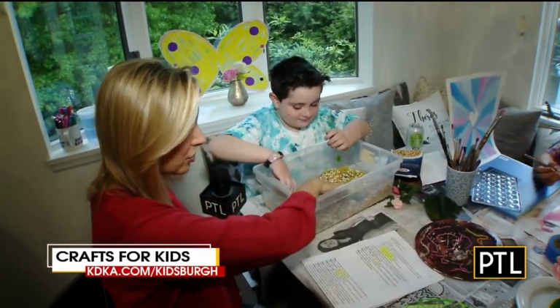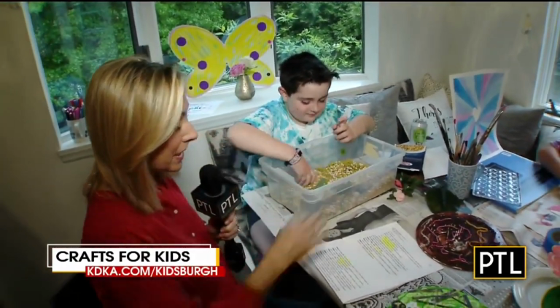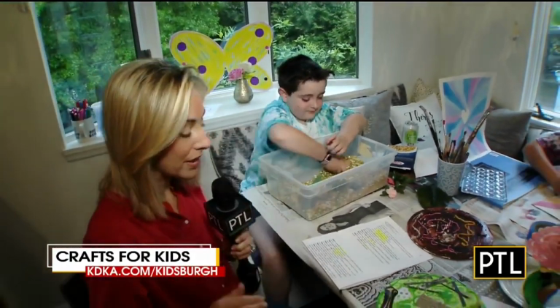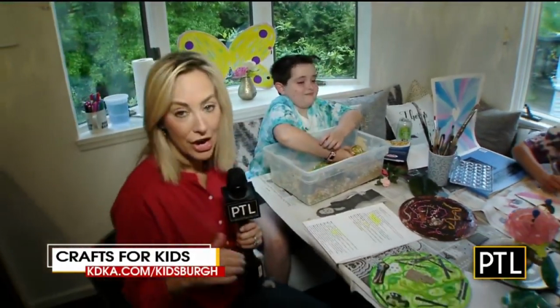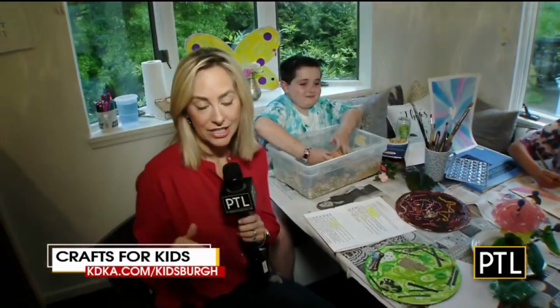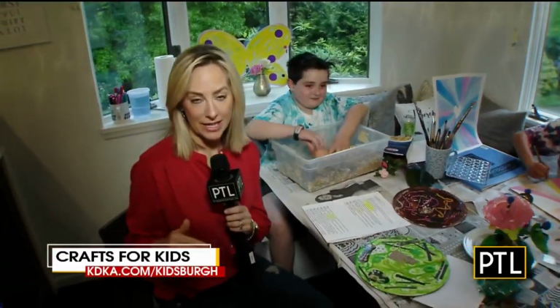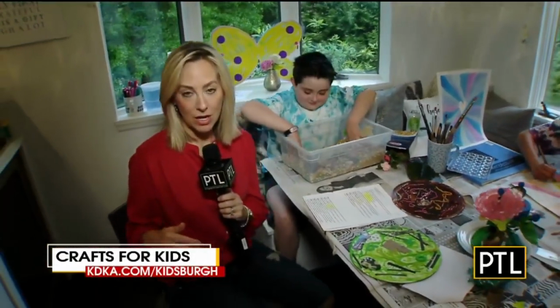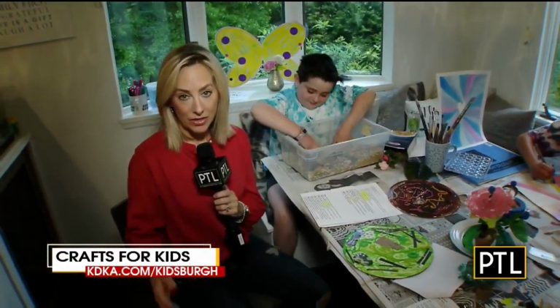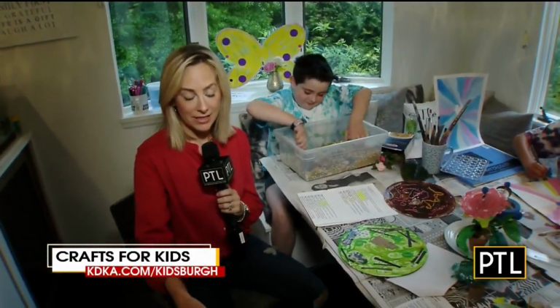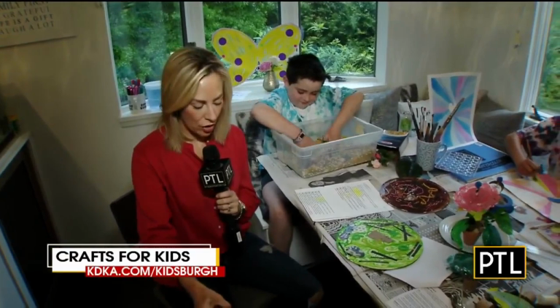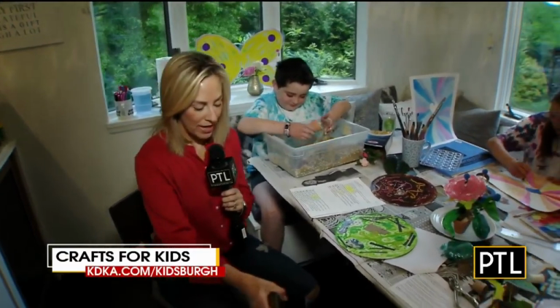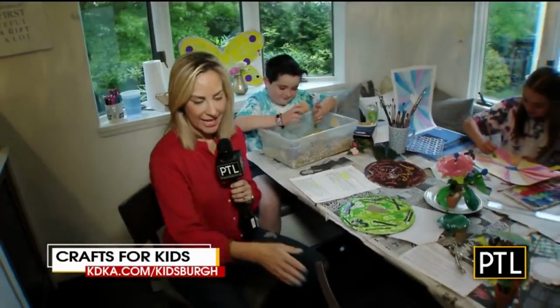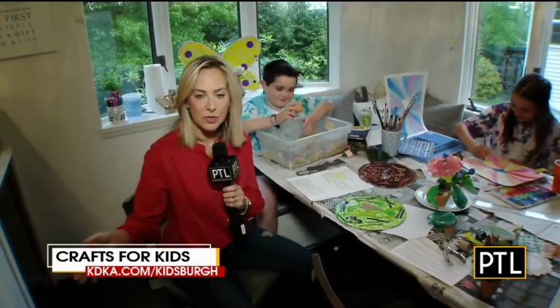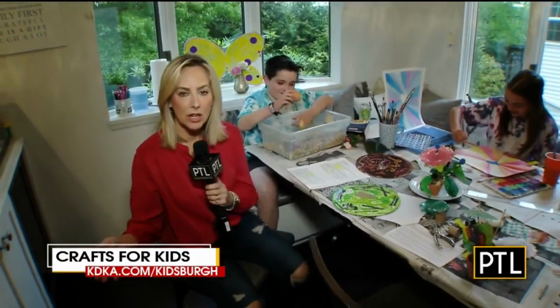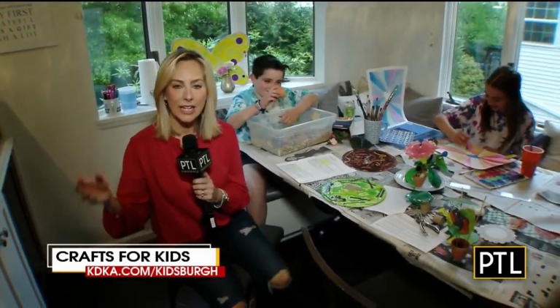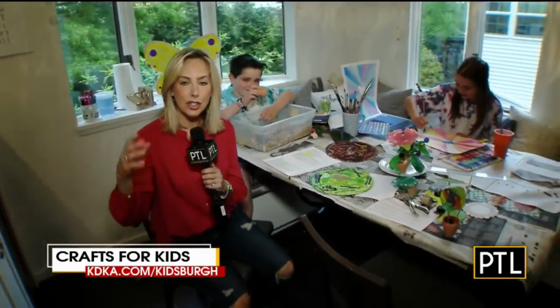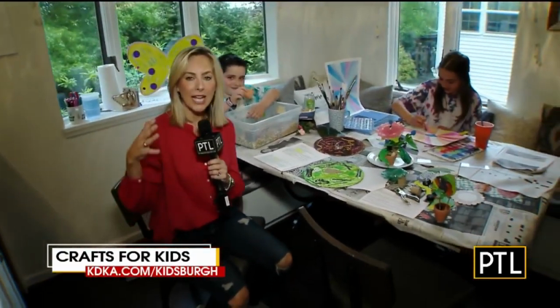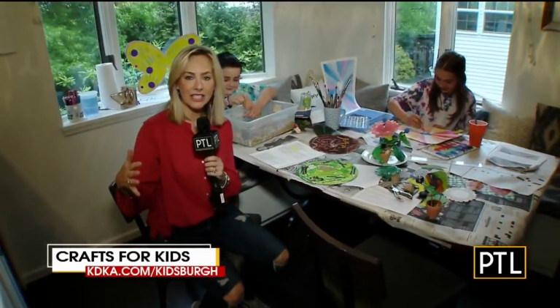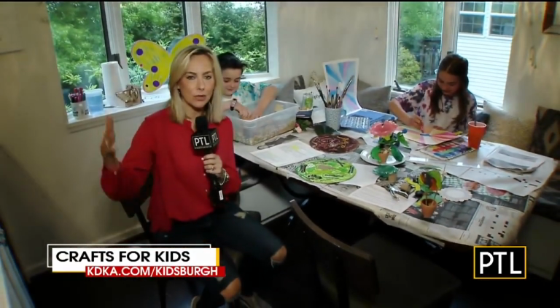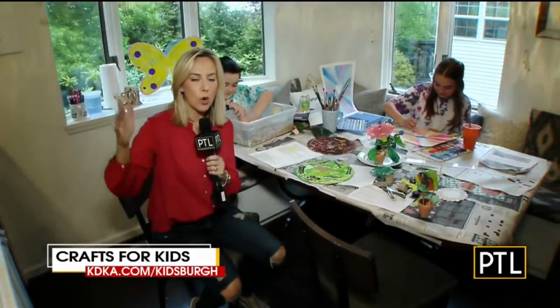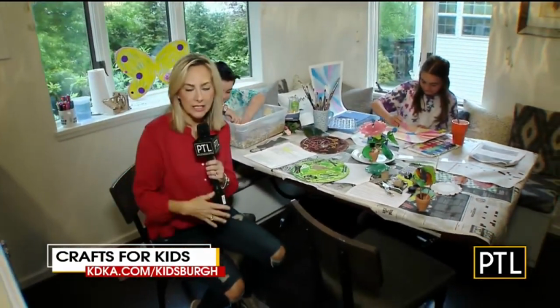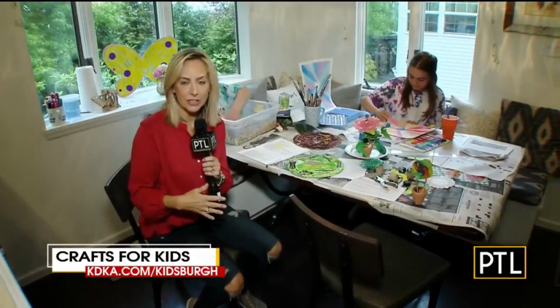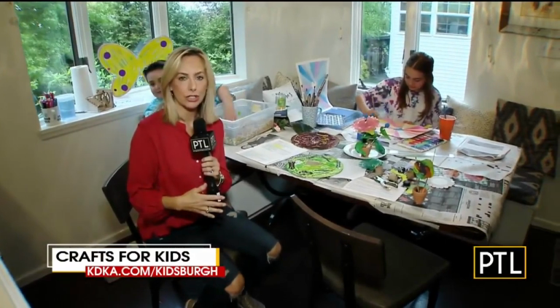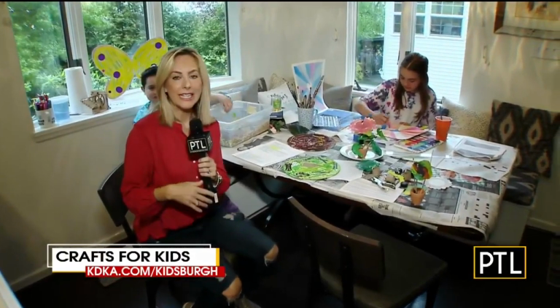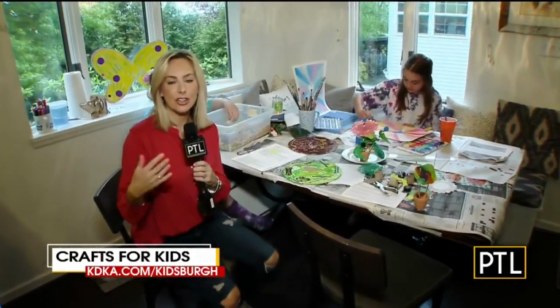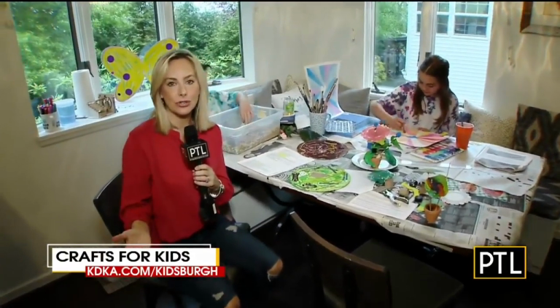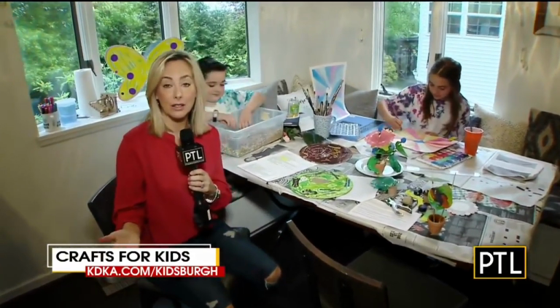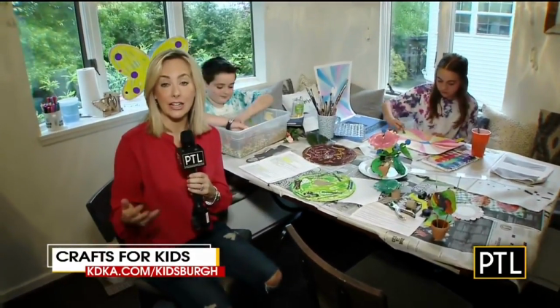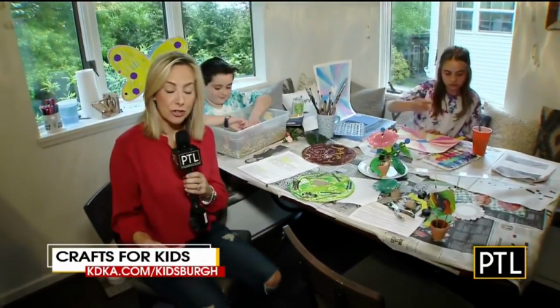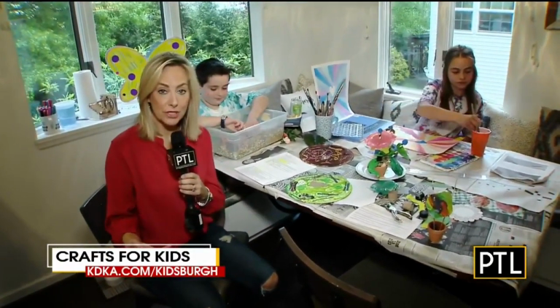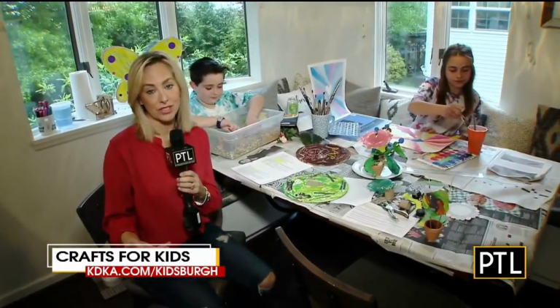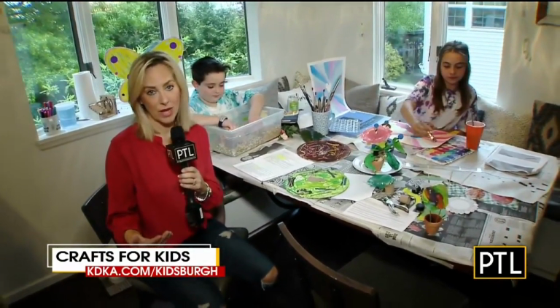Because trust me, I know it's not easy right now with kids at home. Kidsburg.org has new activities every week — a whole list of things you can do in addition to online educational resources as well.